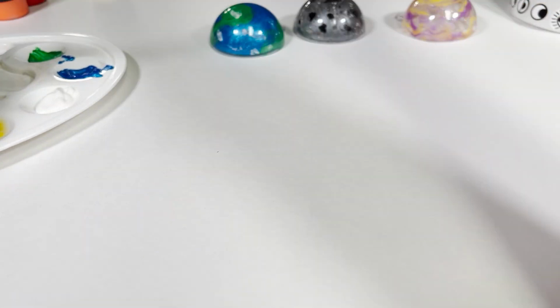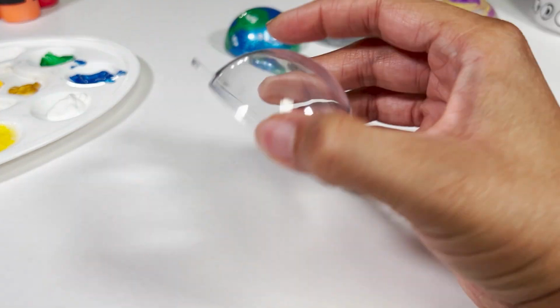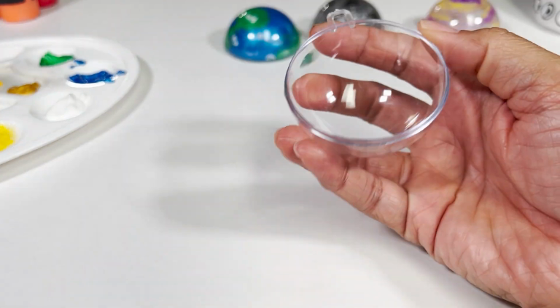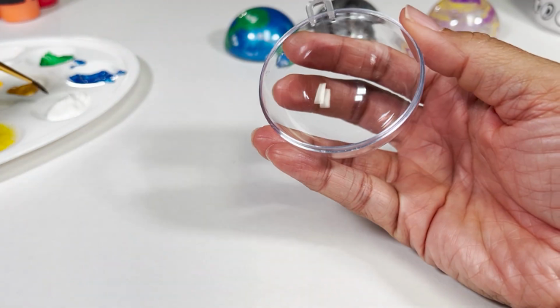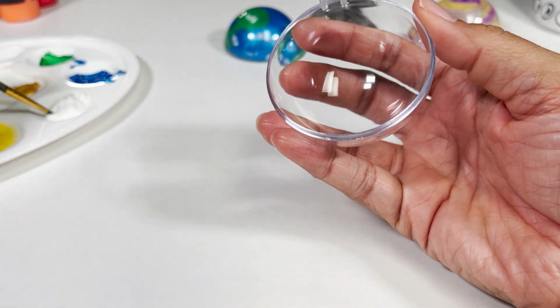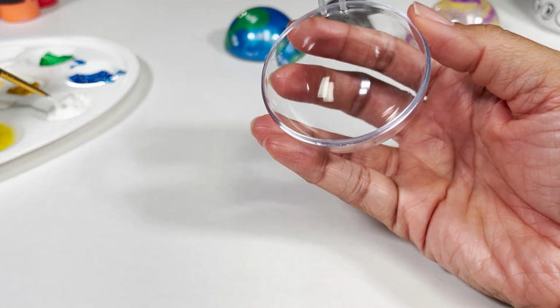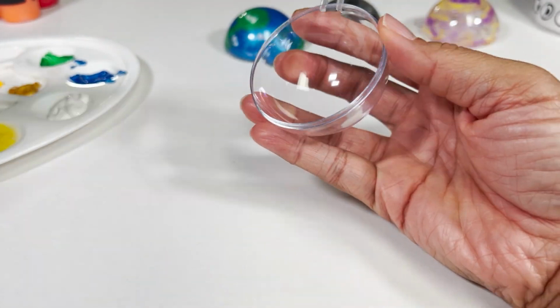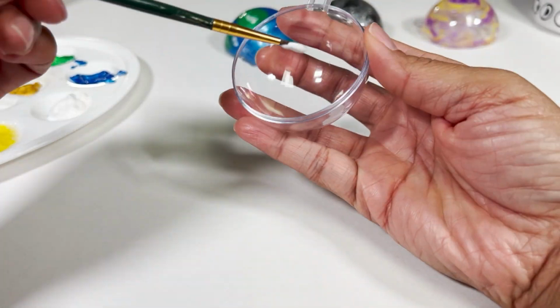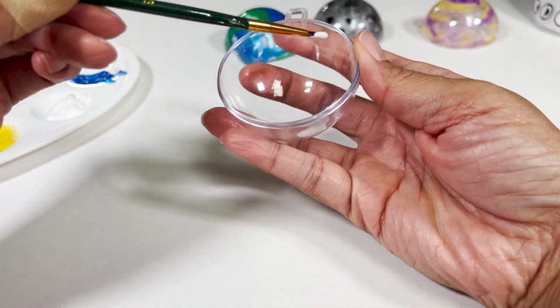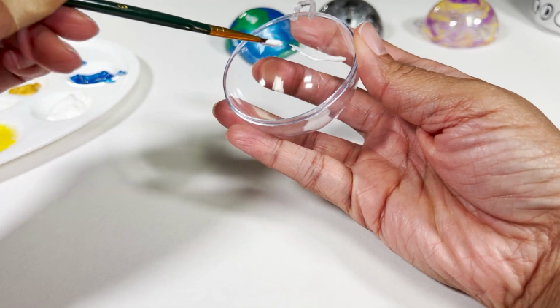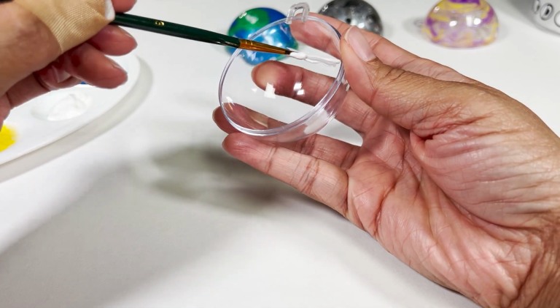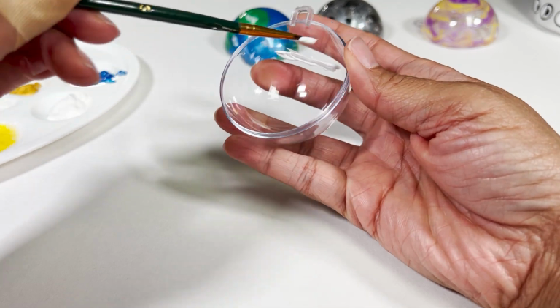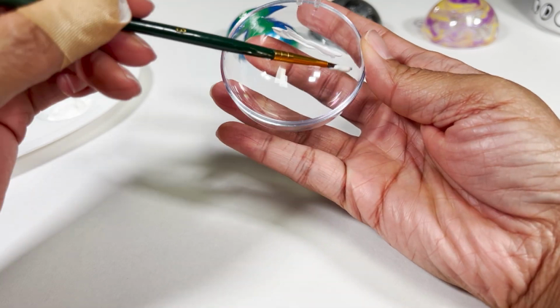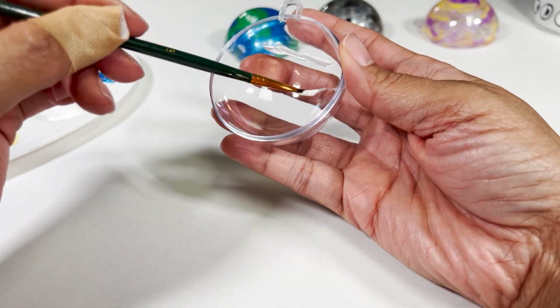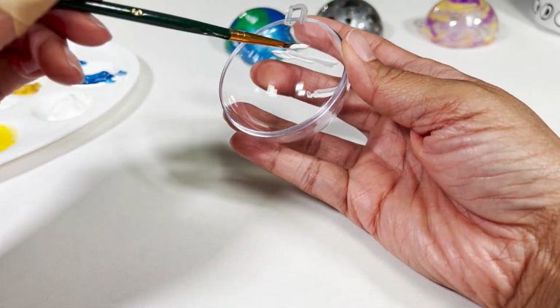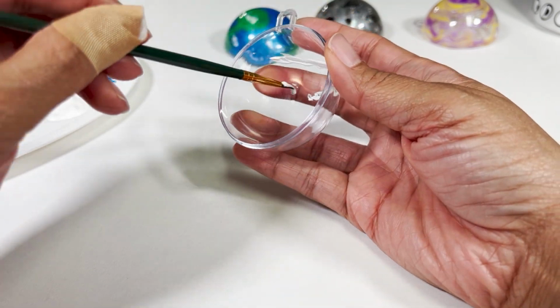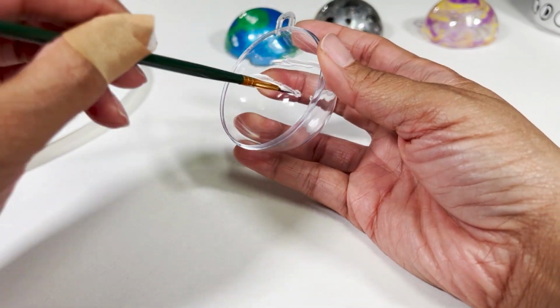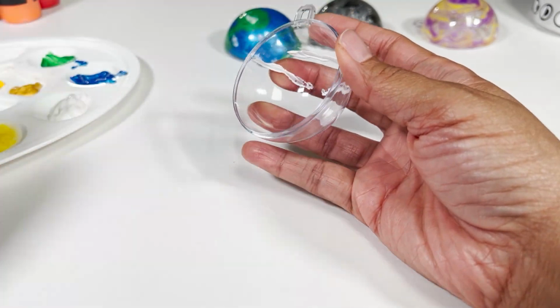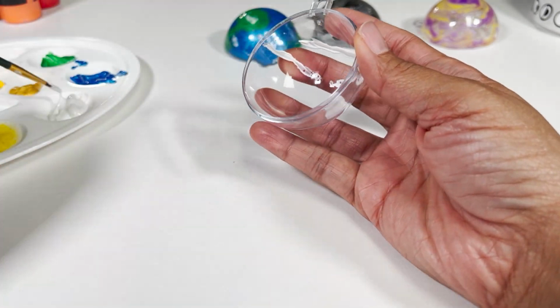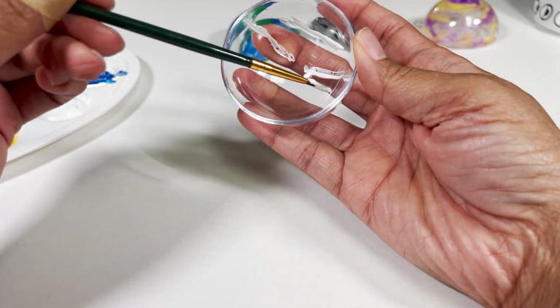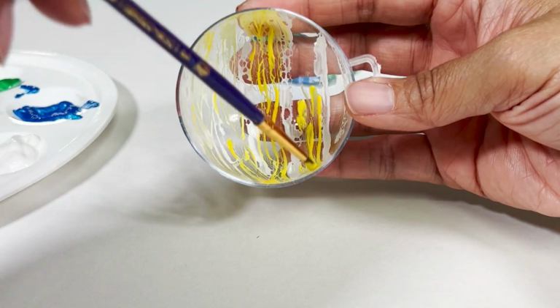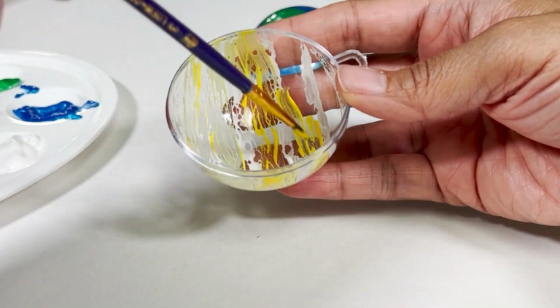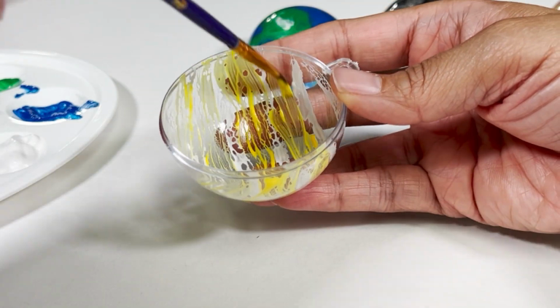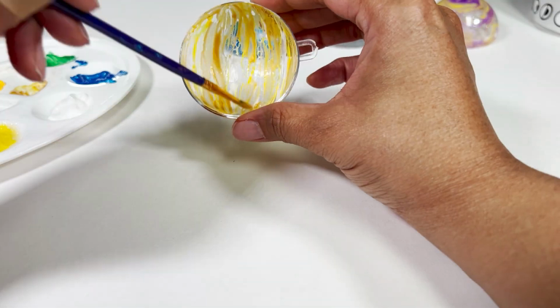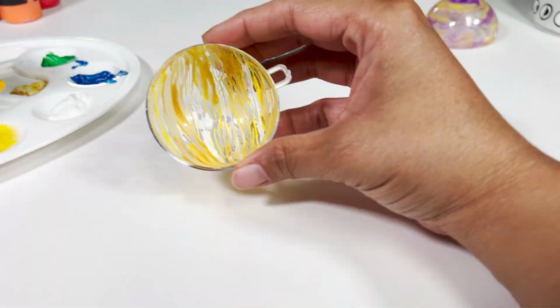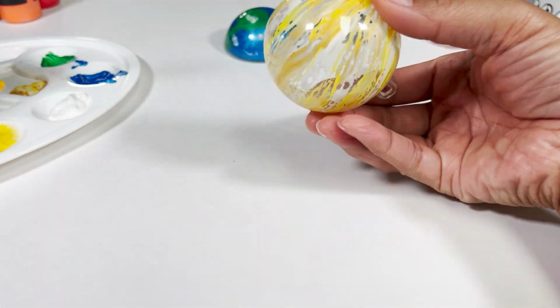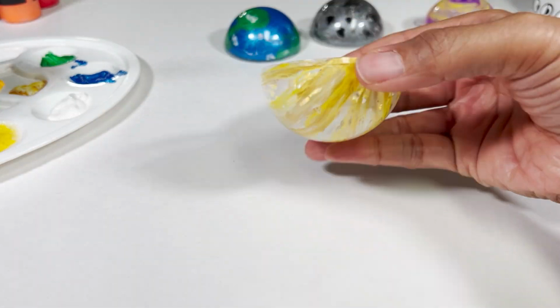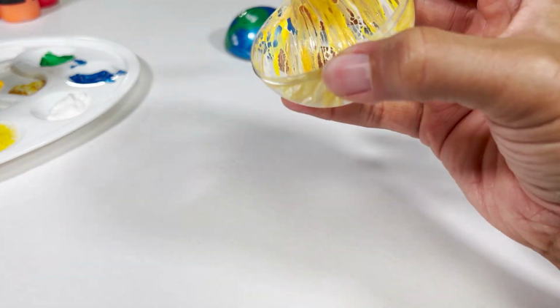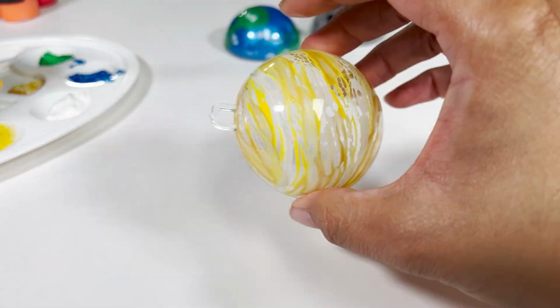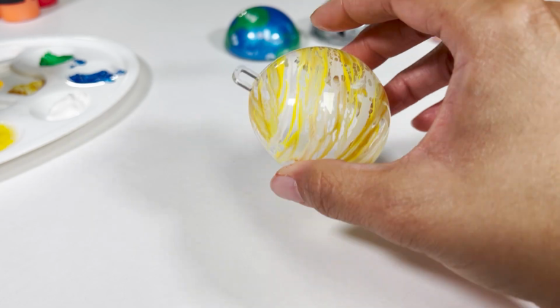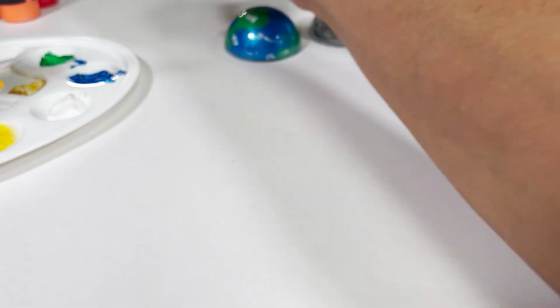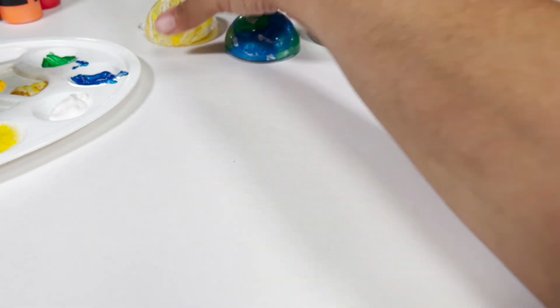Up next is Venus. For the first layer, color bands of white, yellow, and metallic gold are painted on.